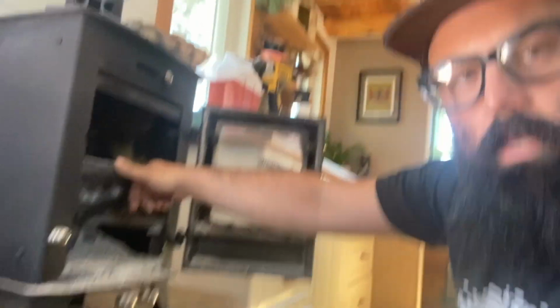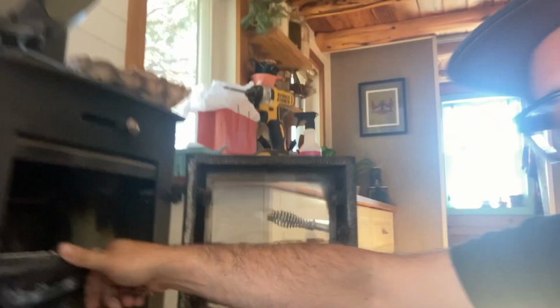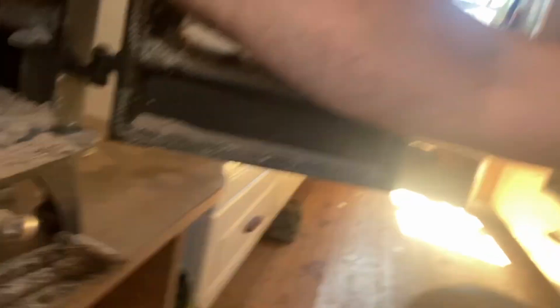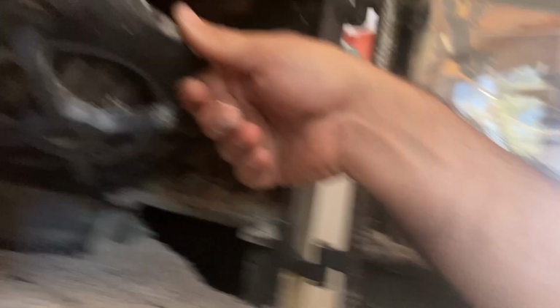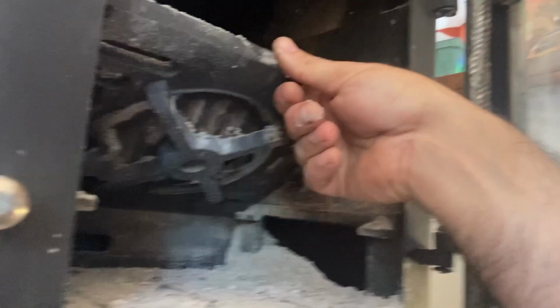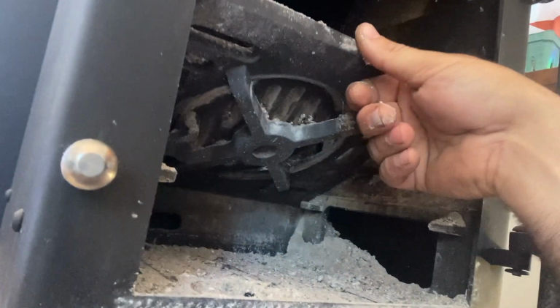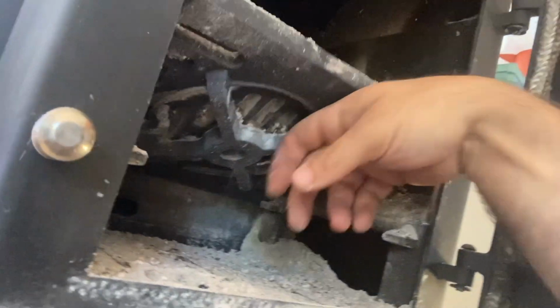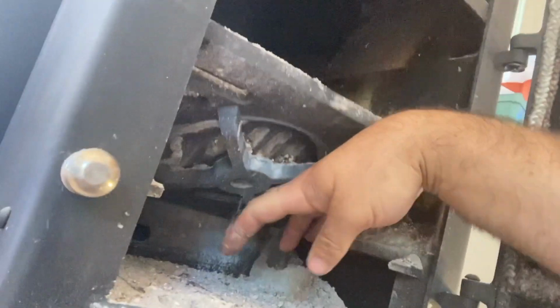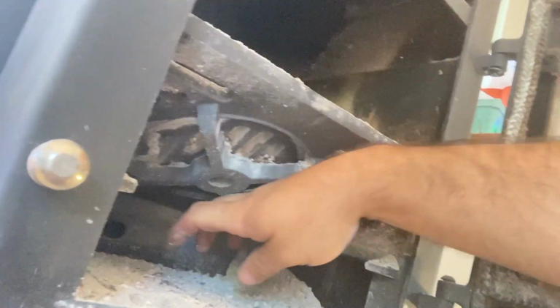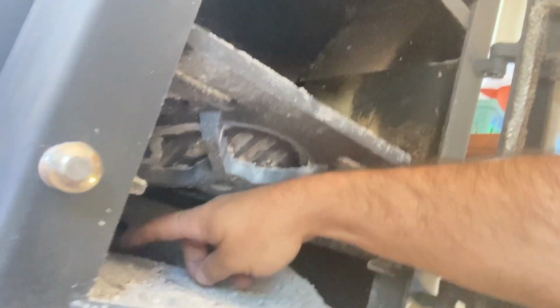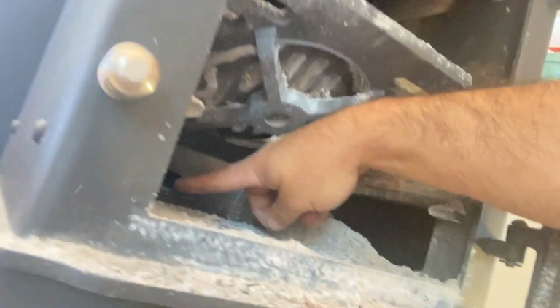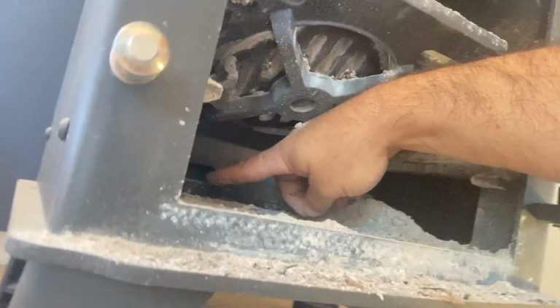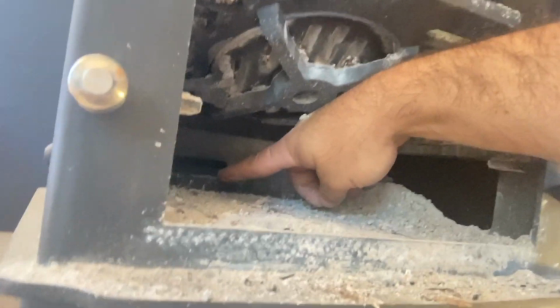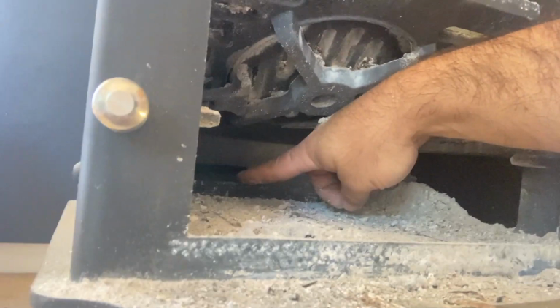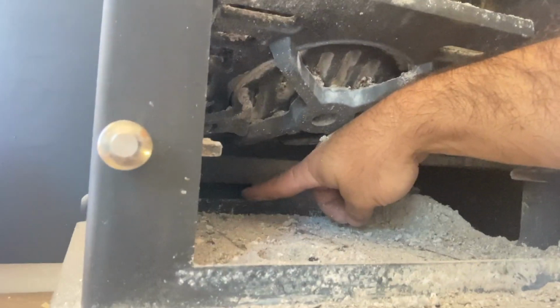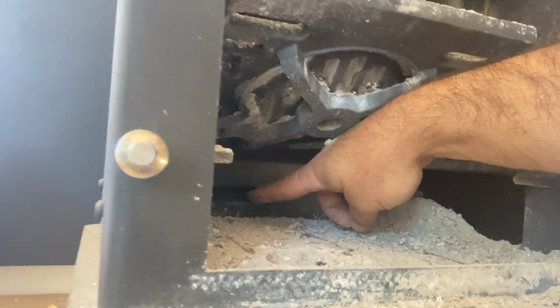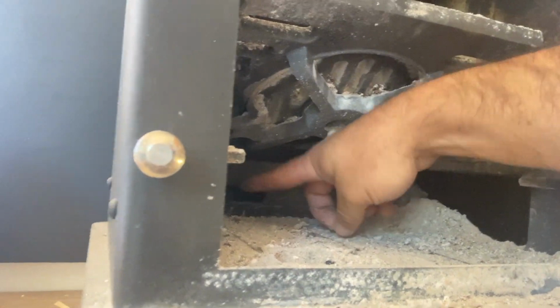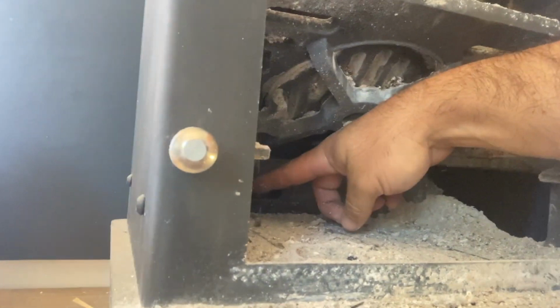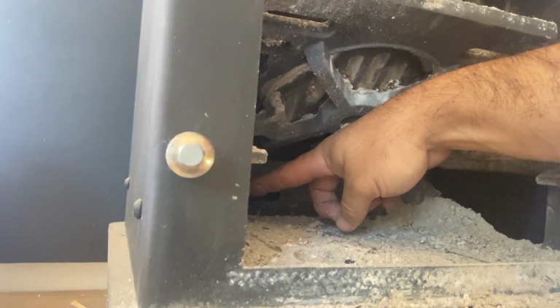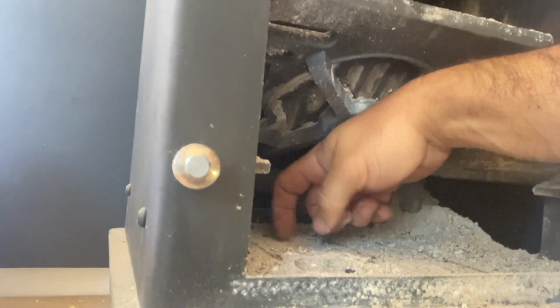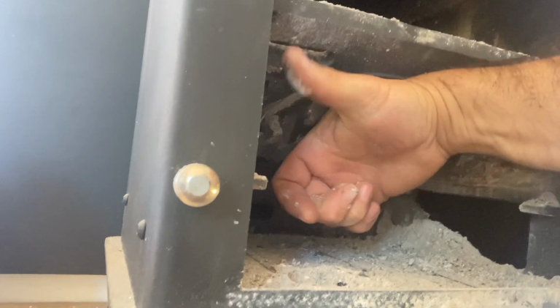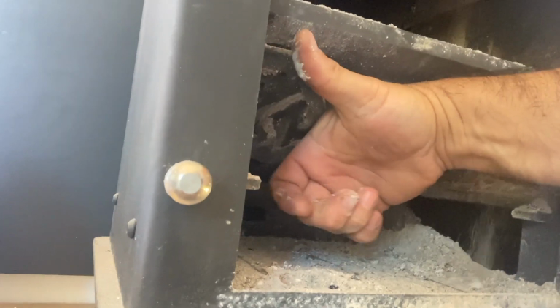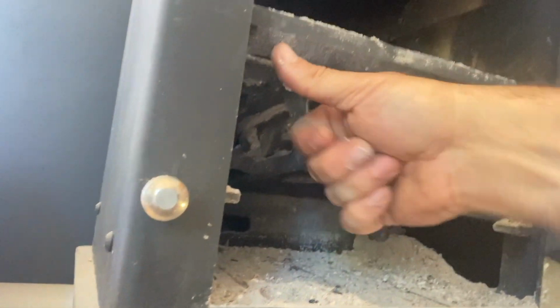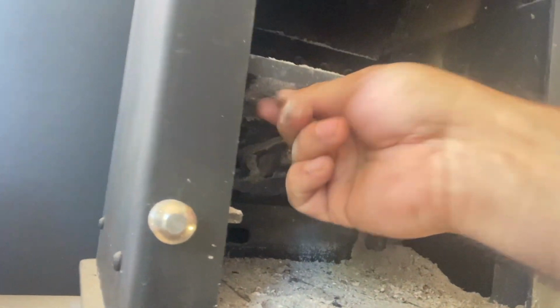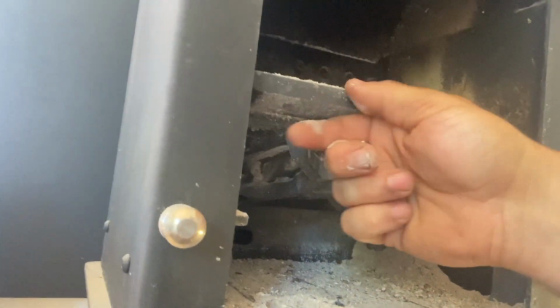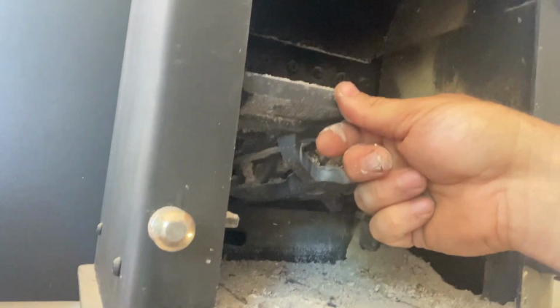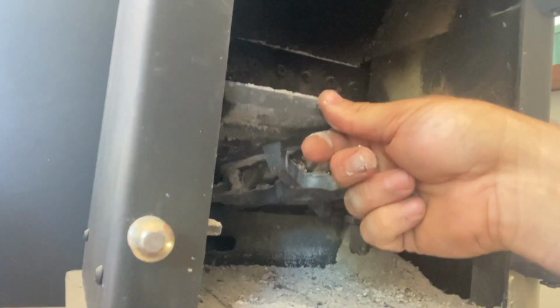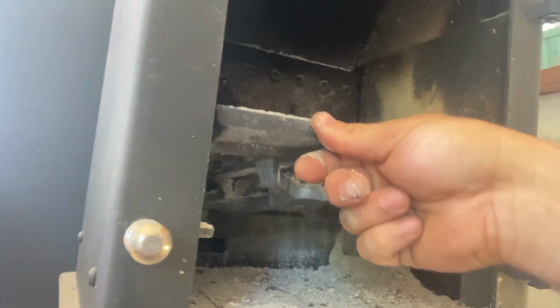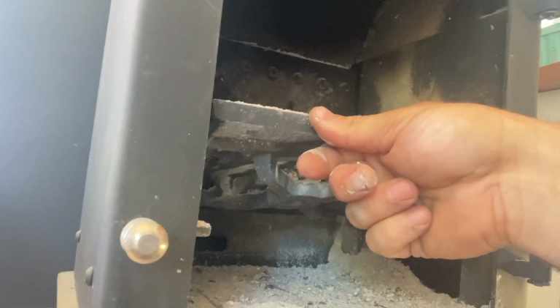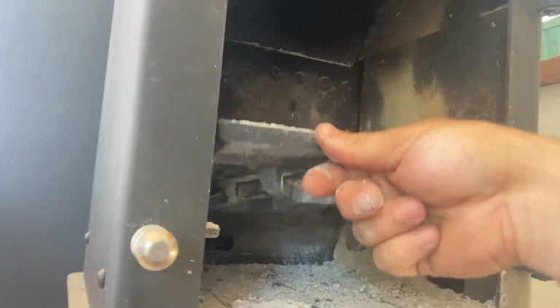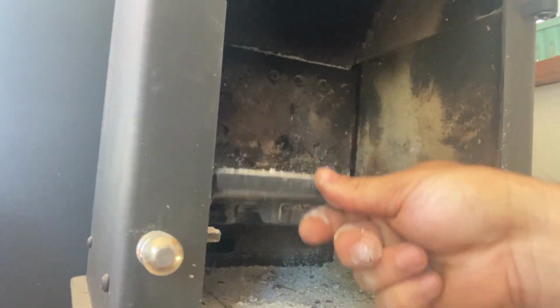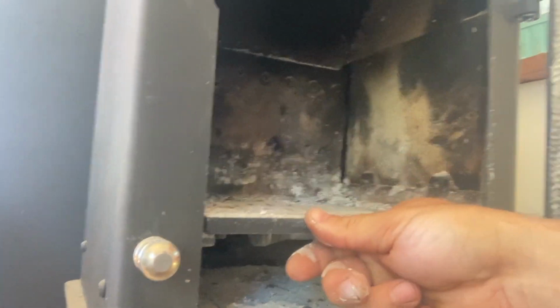And you can see, with this little air control, that's where the bottom air comes in. You can see some ash buildup there. So I'm just gonna vacuum that out and get that nice and clean.